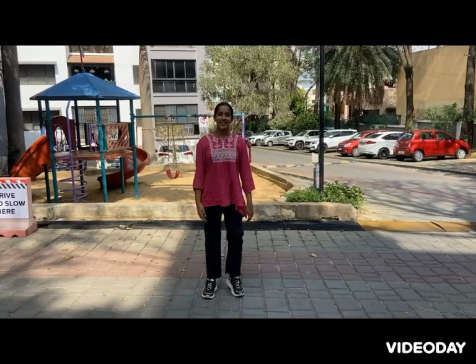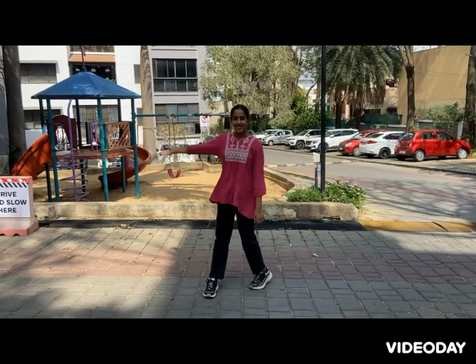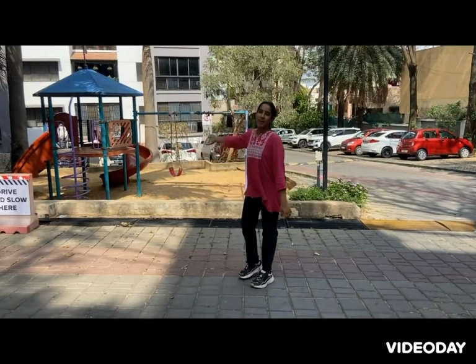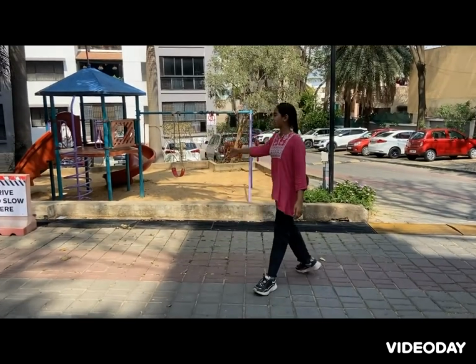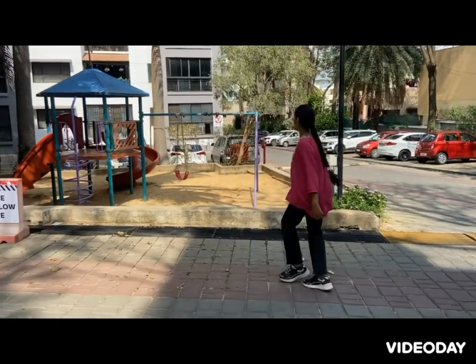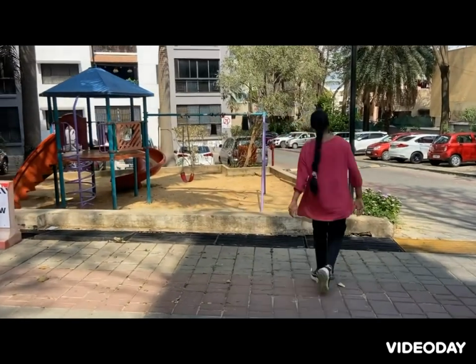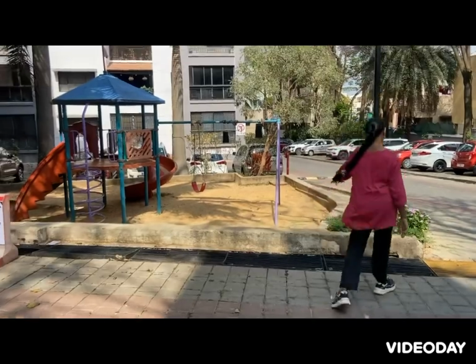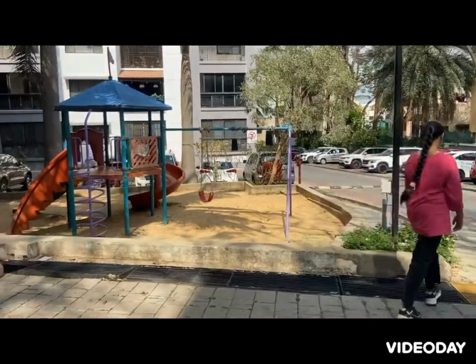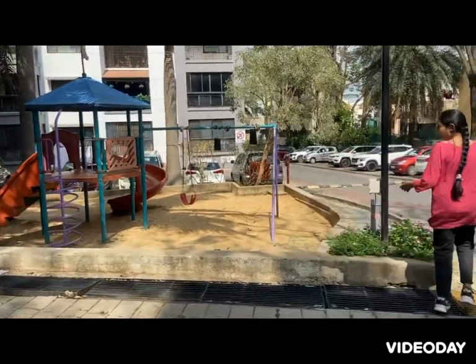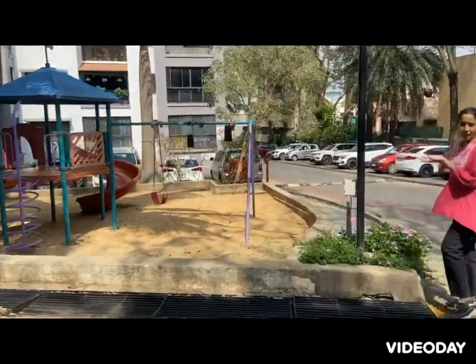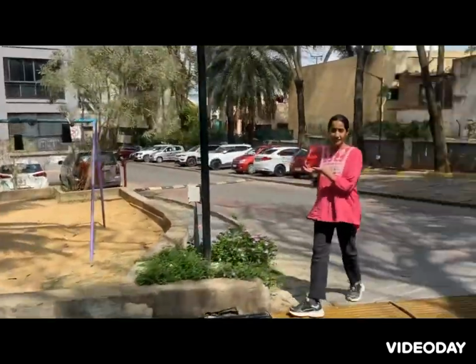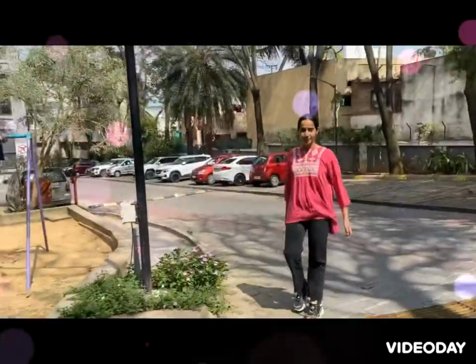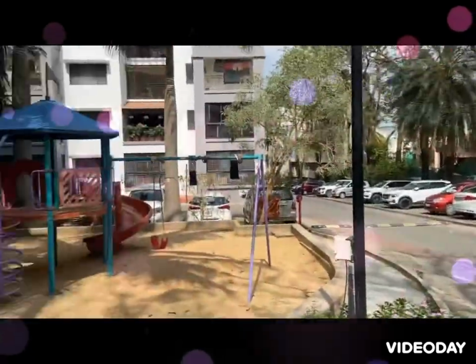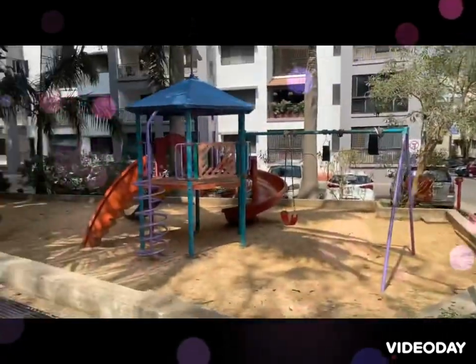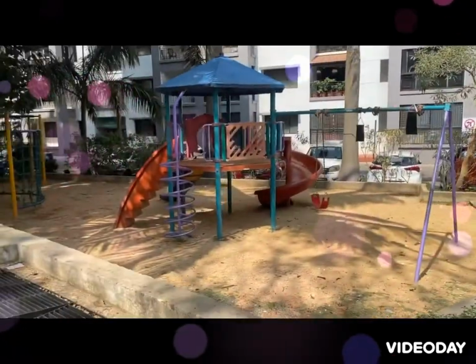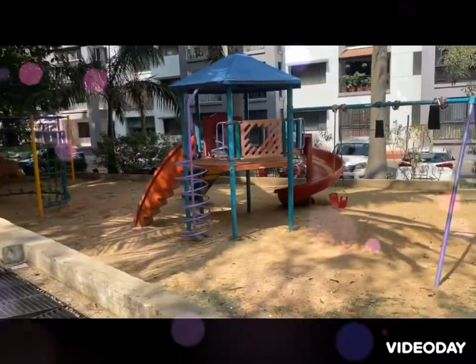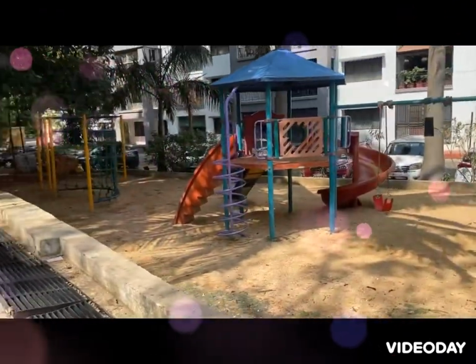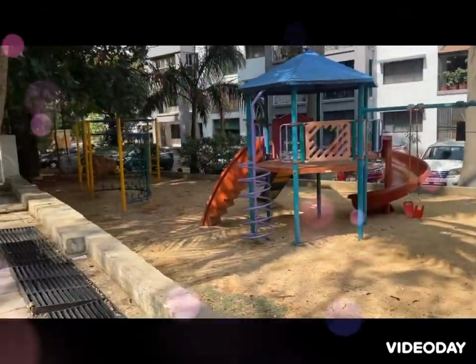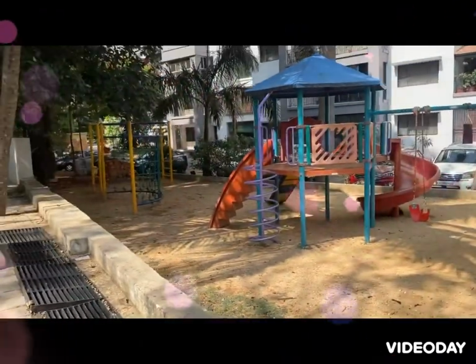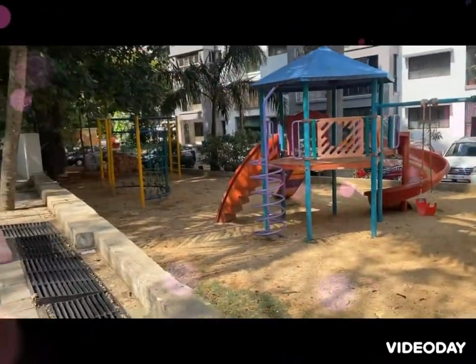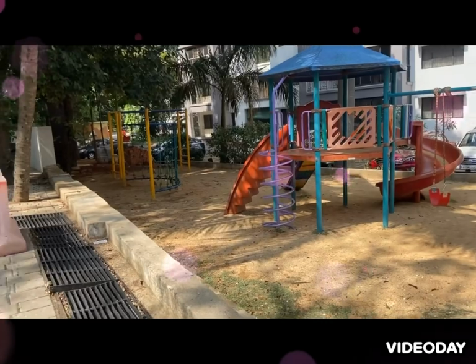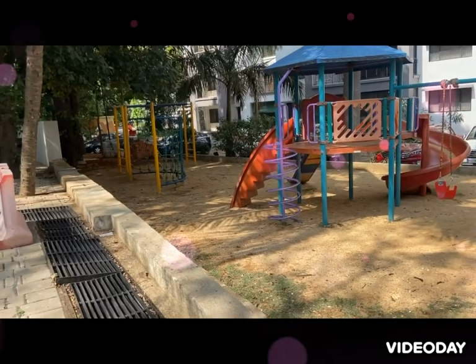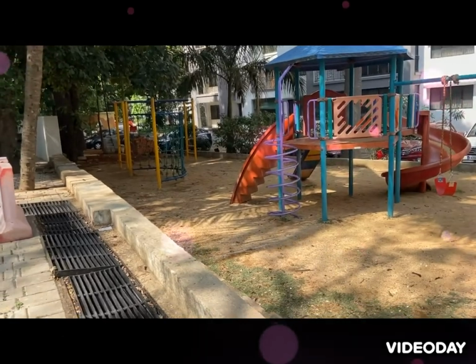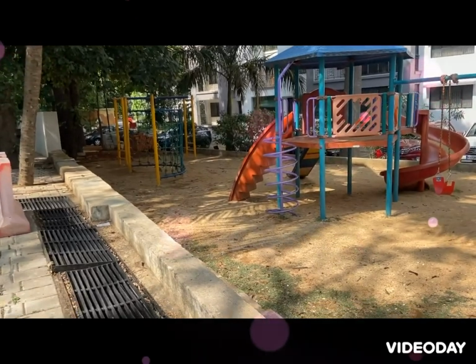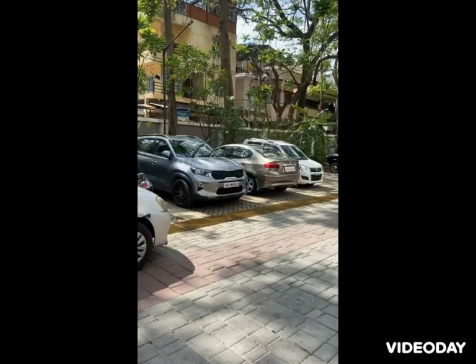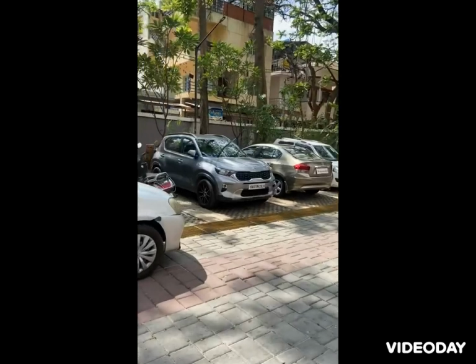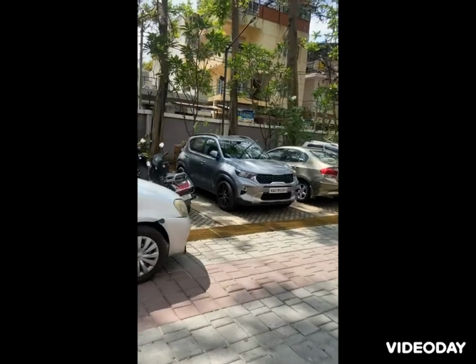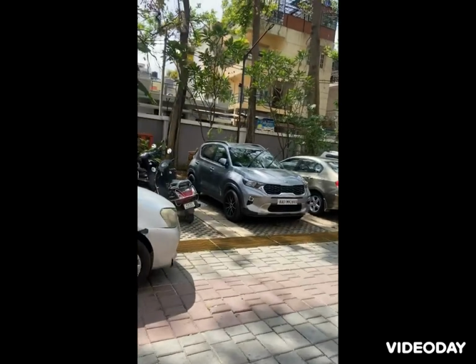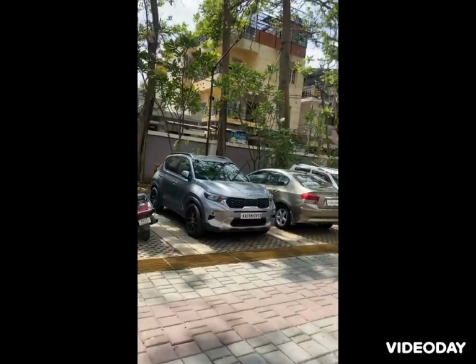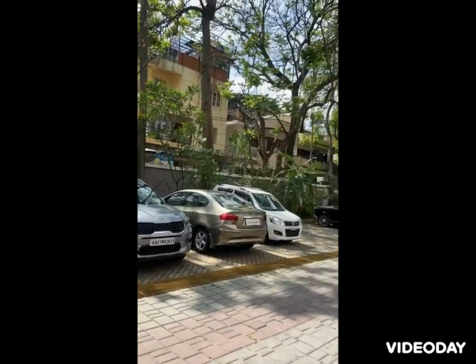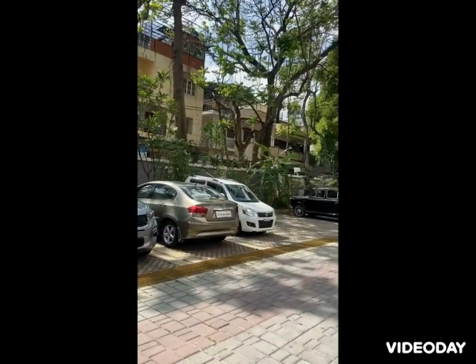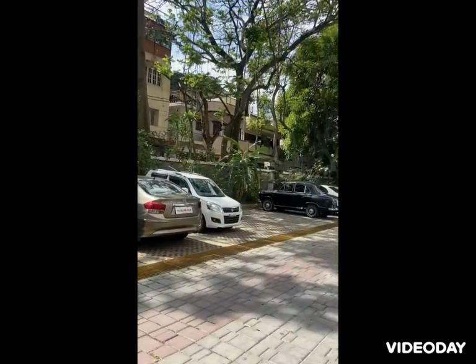This is the park. Have a look. While heading to the back gate, you can see the F and G parking.